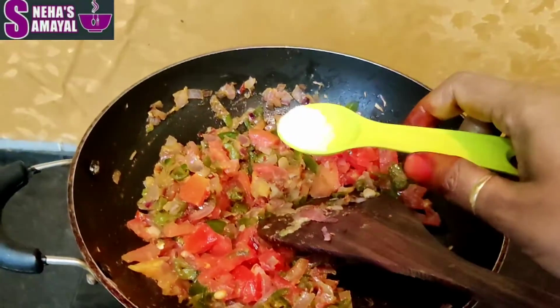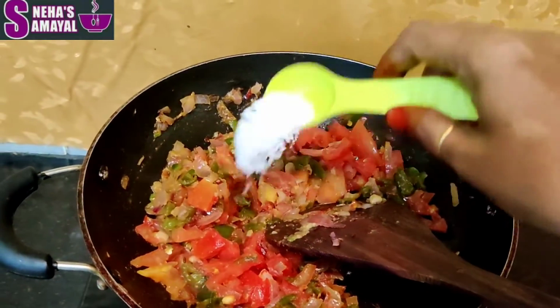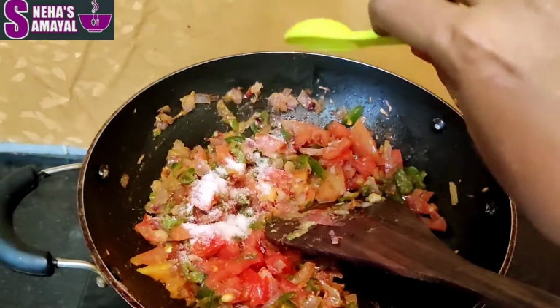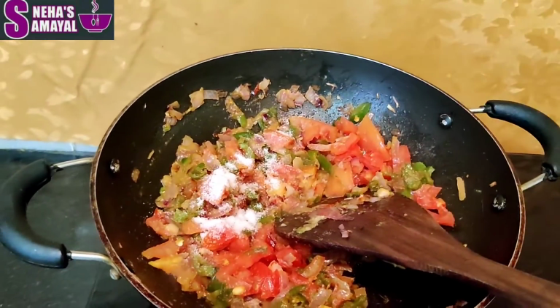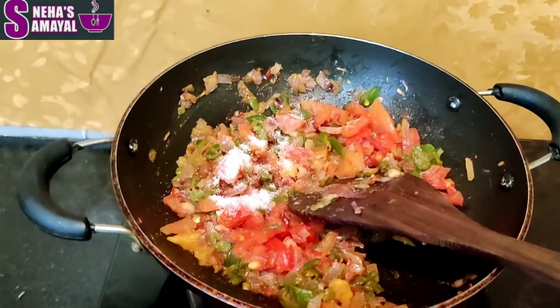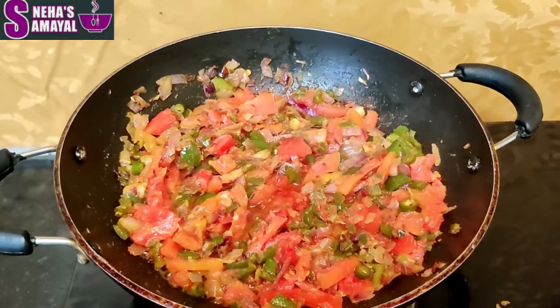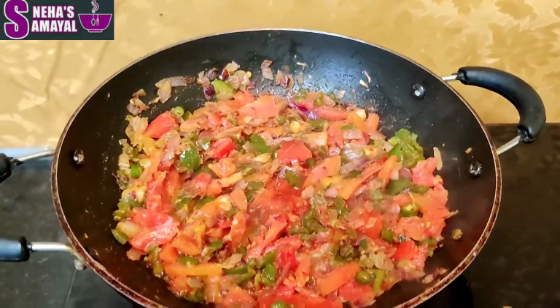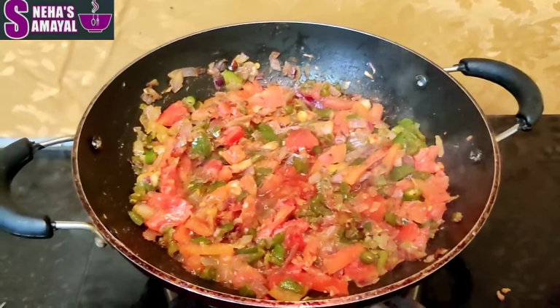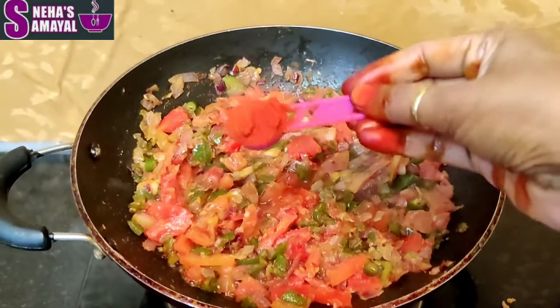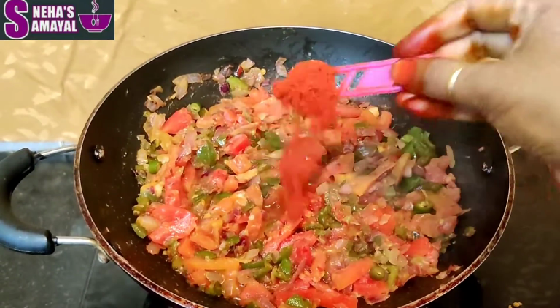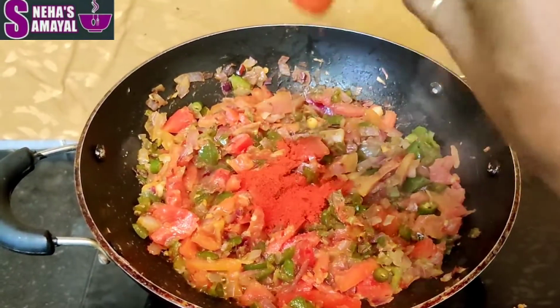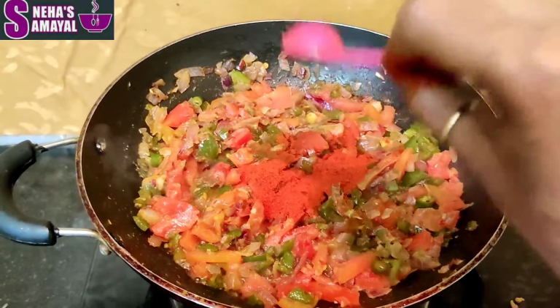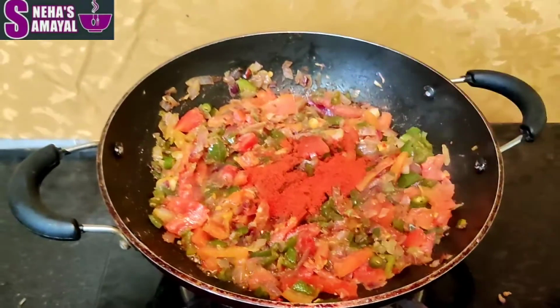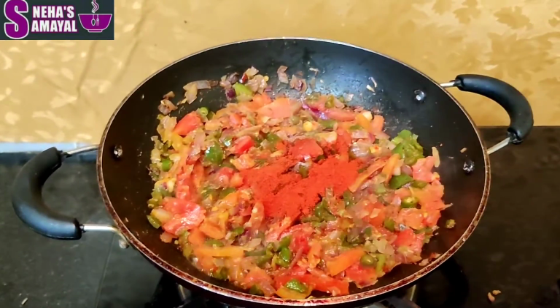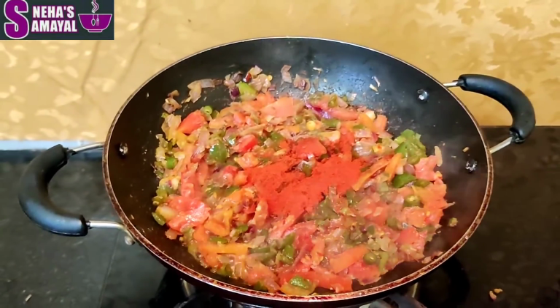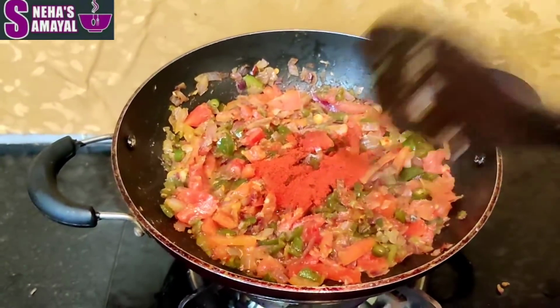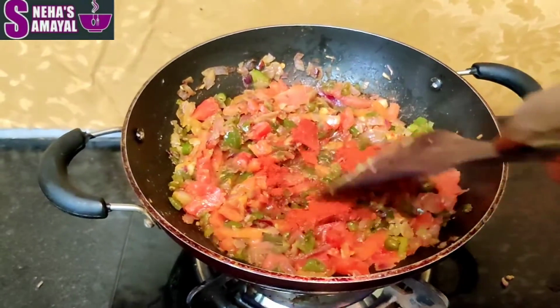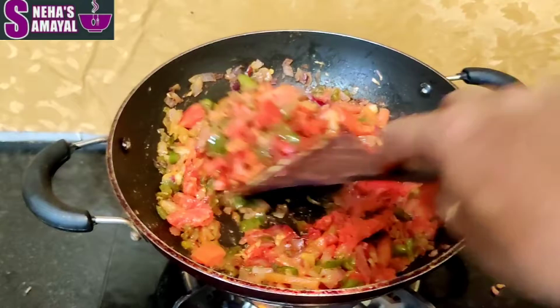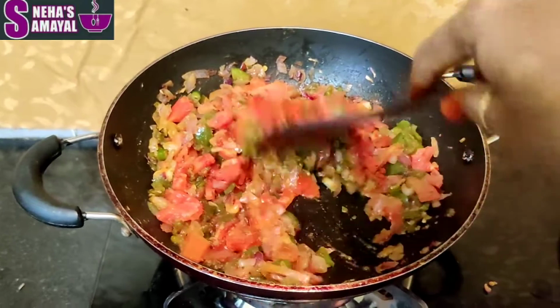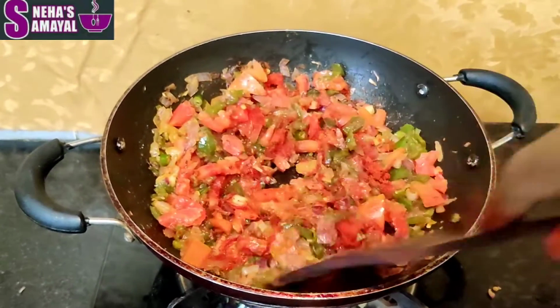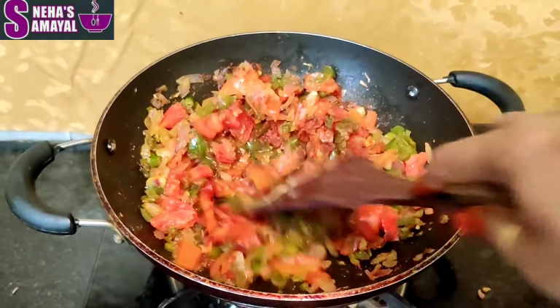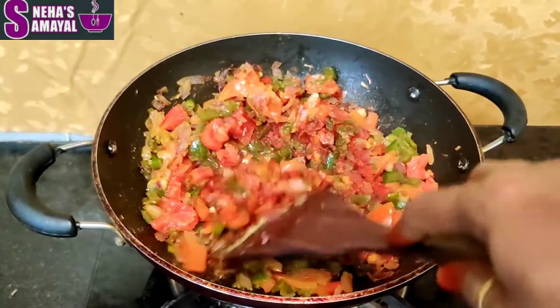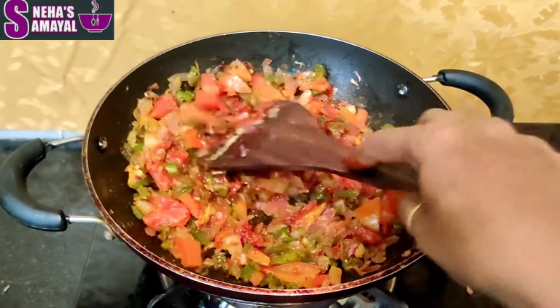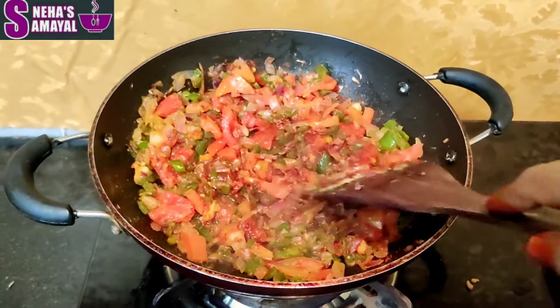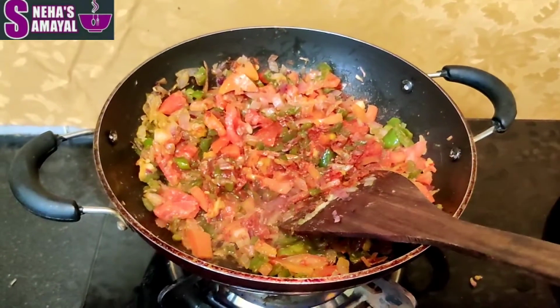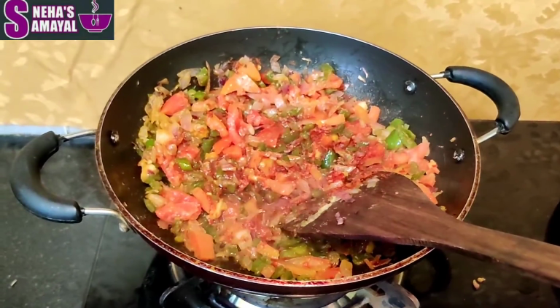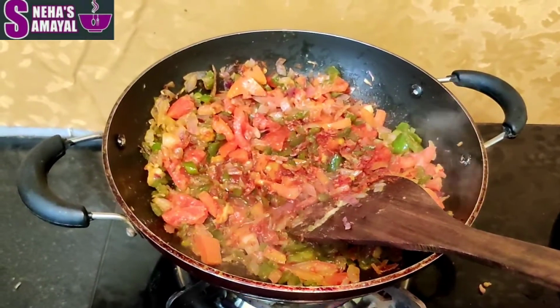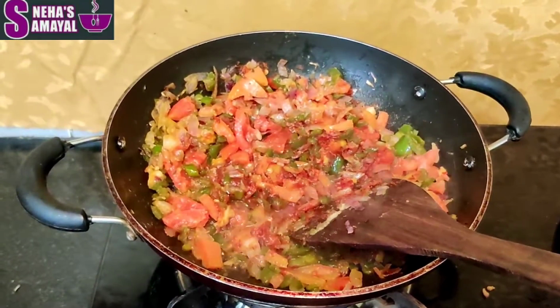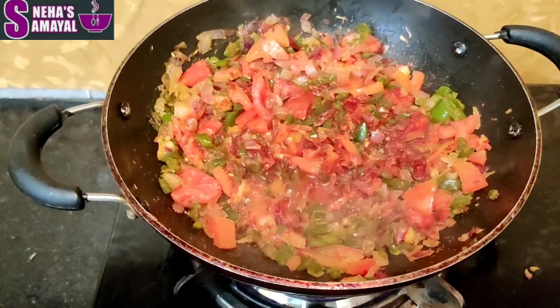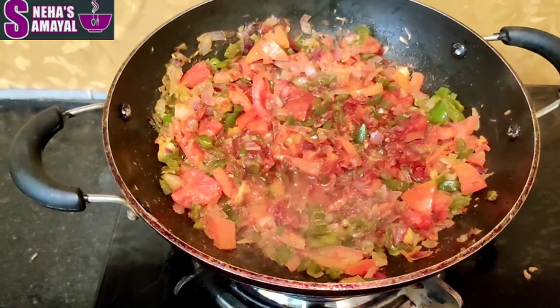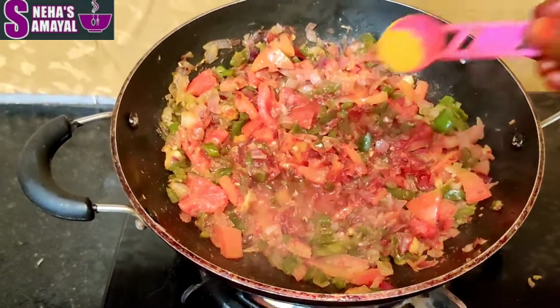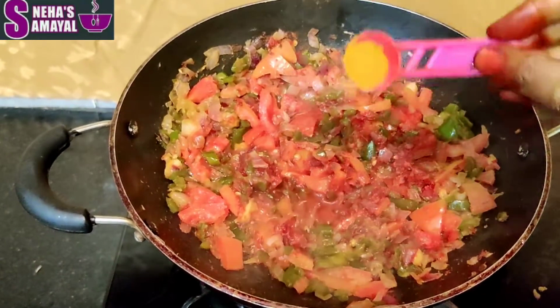I'll add 1 spoon of Kashmiri chili powder. Then add 1 spoon of manjal (turmeric), 1 spoon of pav bhaji masala, and about 3 tablespoons of Kashmiri chili powder overall.